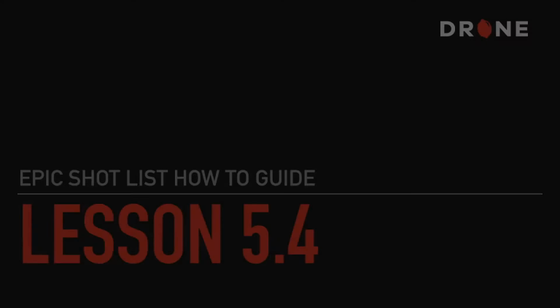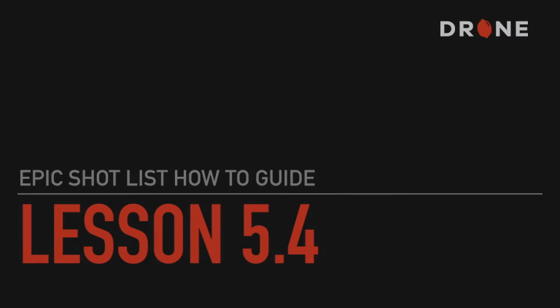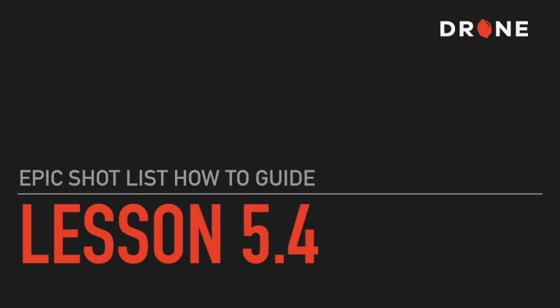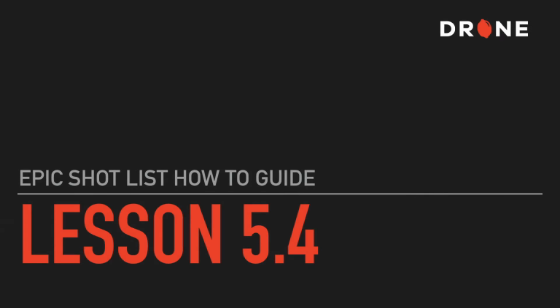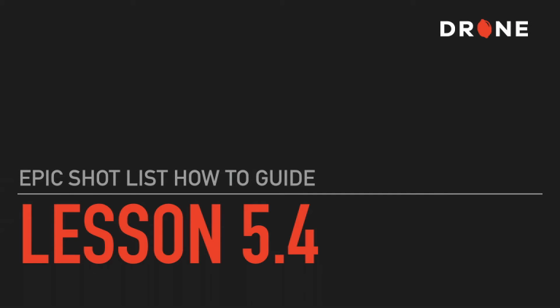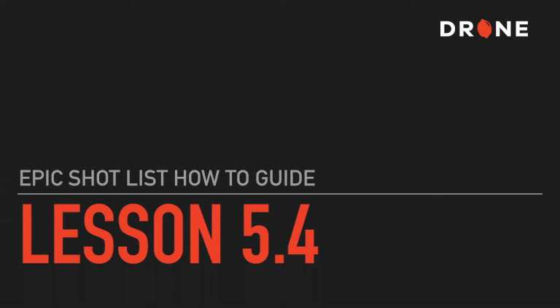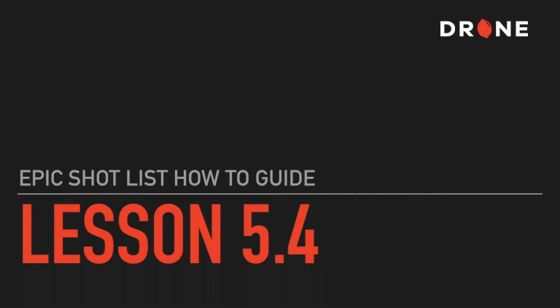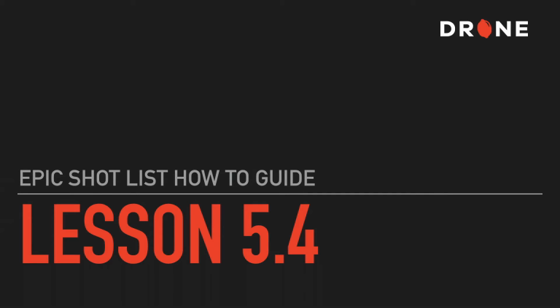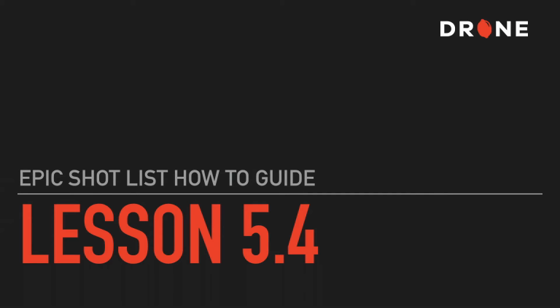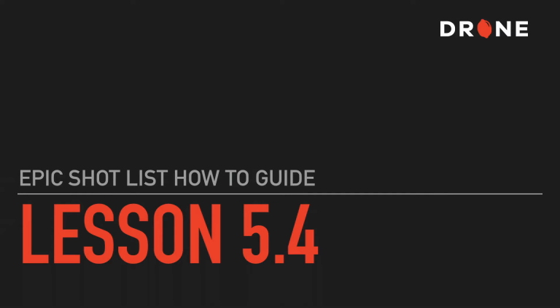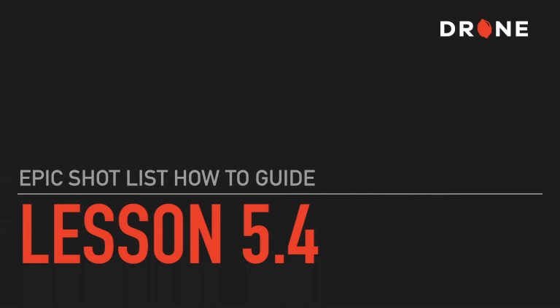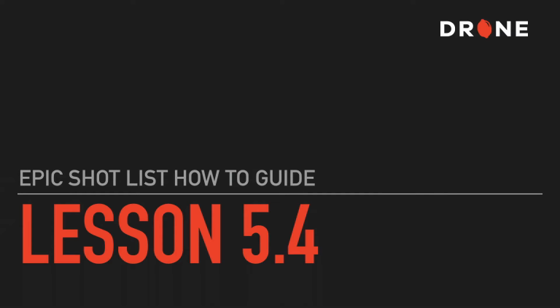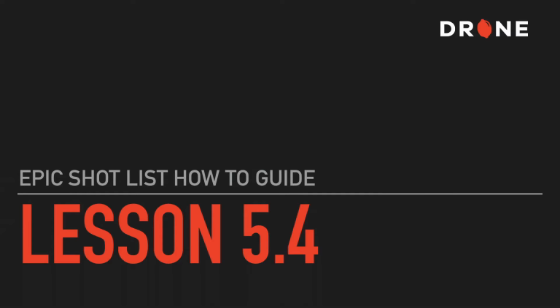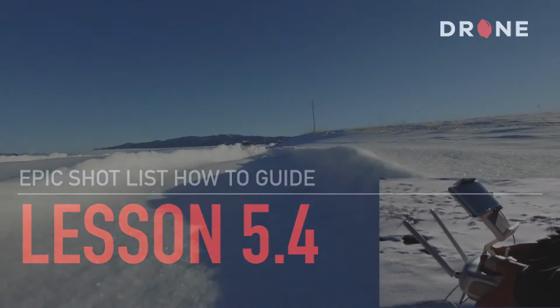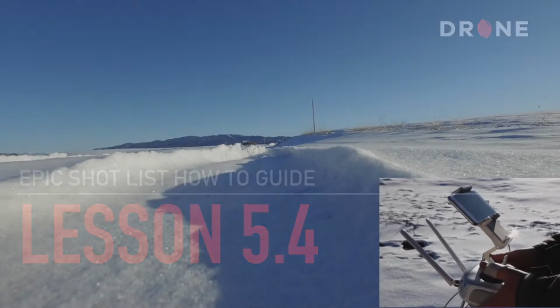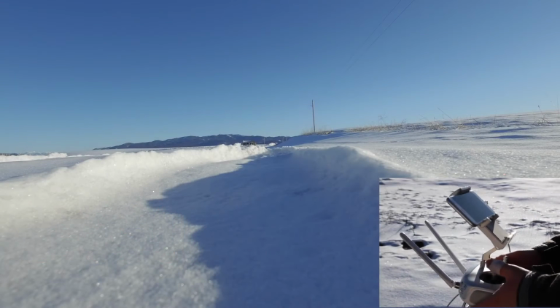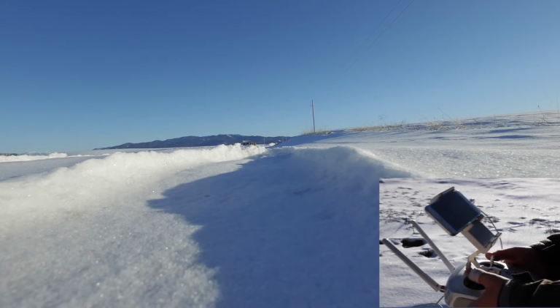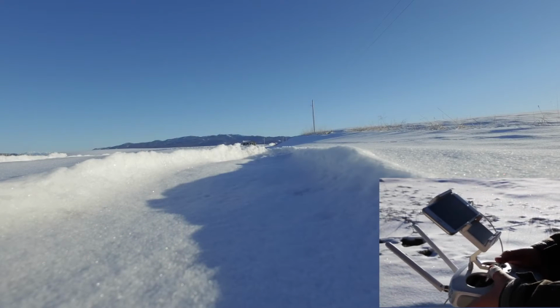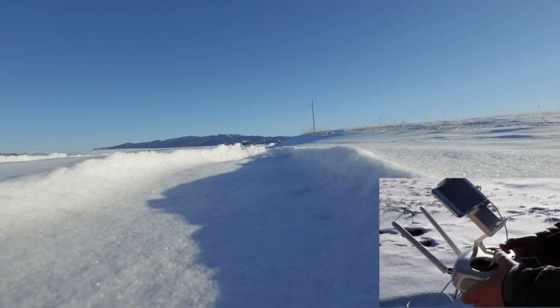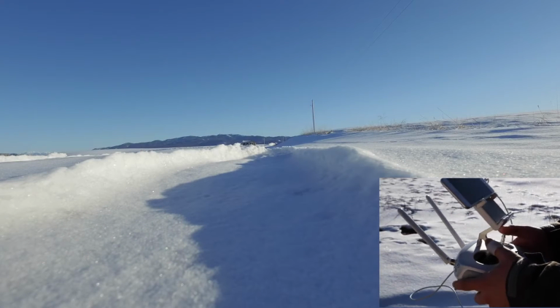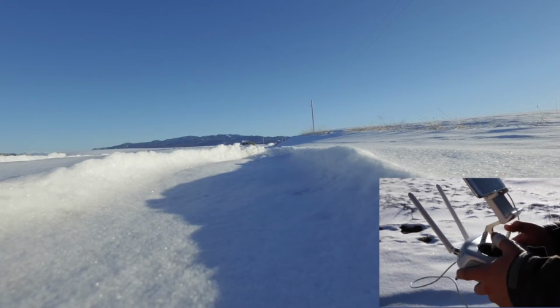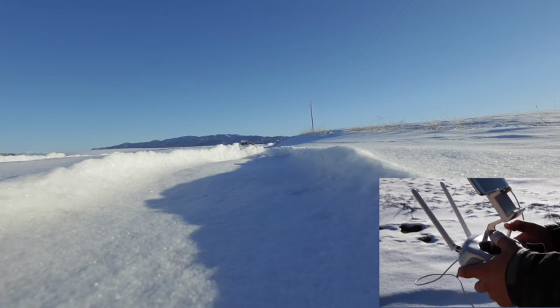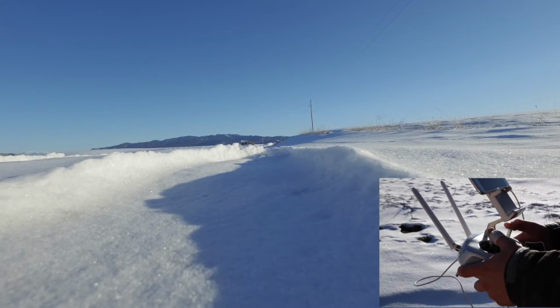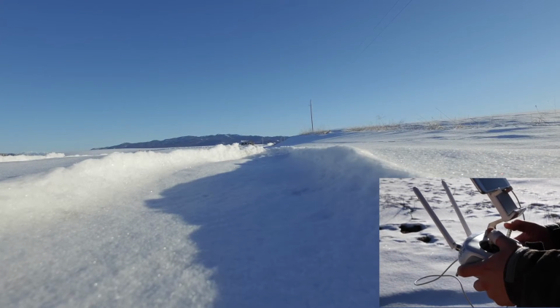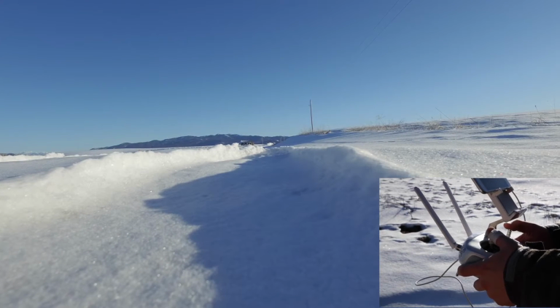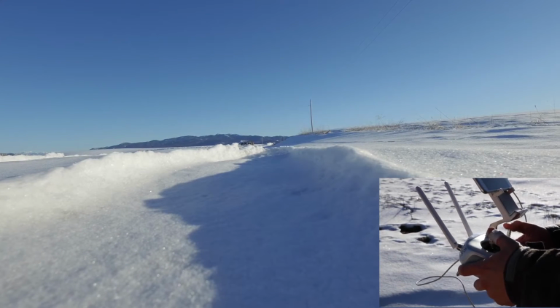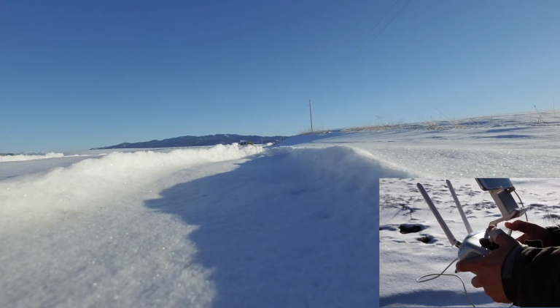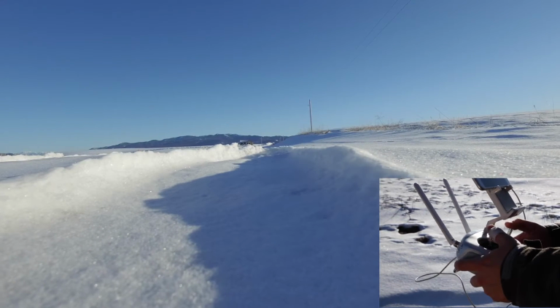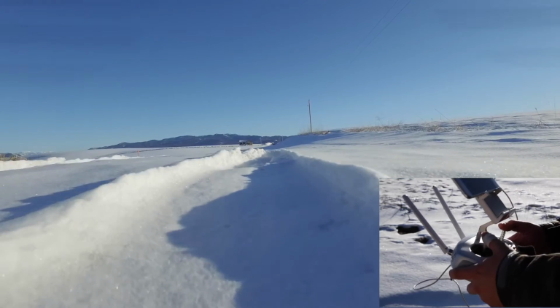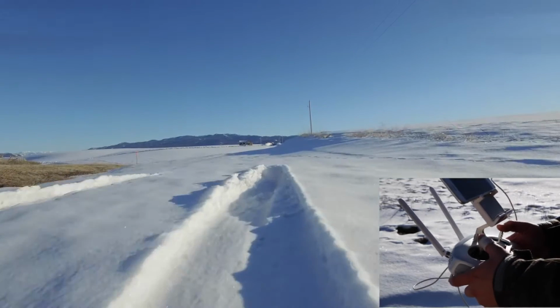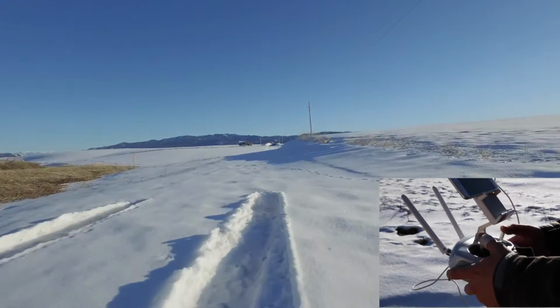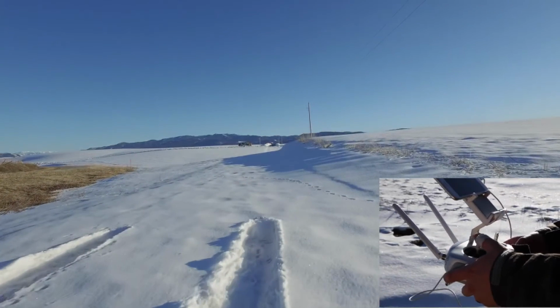In this video I'm going to show you how to perform five camera drone moves that work great in professional productions. I shot these examples using an abandoned school house in Swan Valley, Idaho, but the subject could be anything.